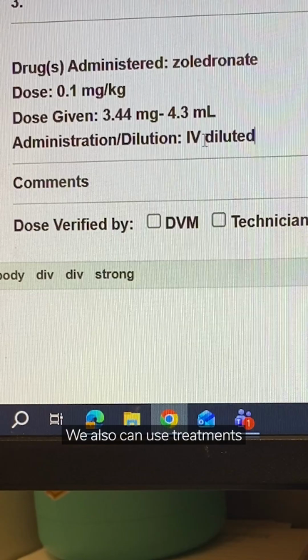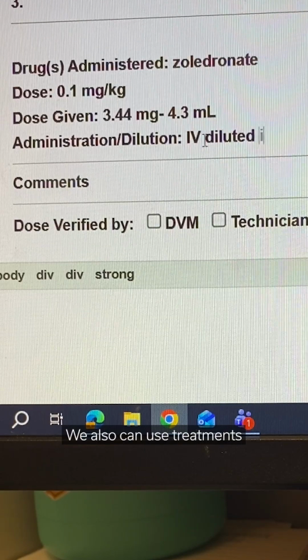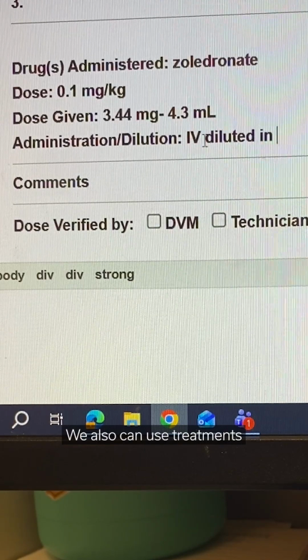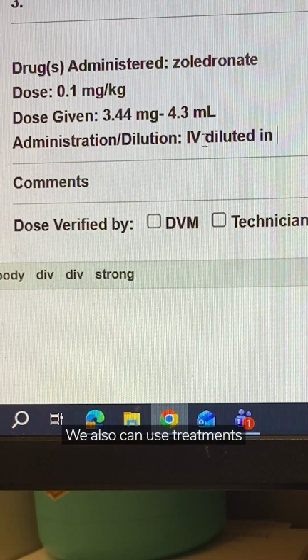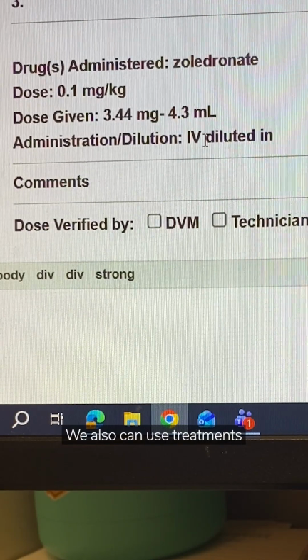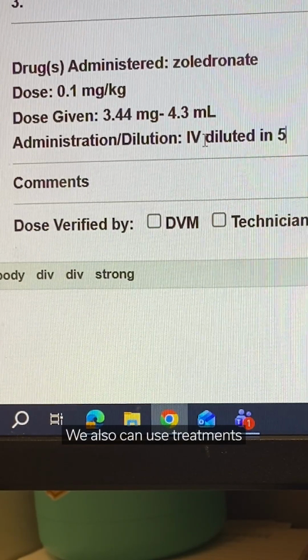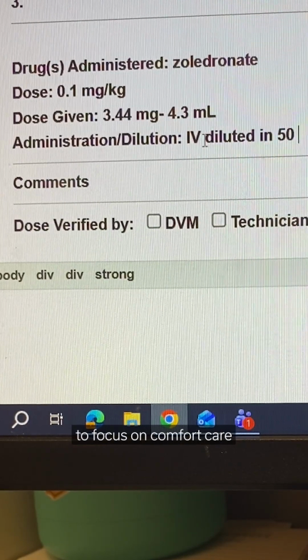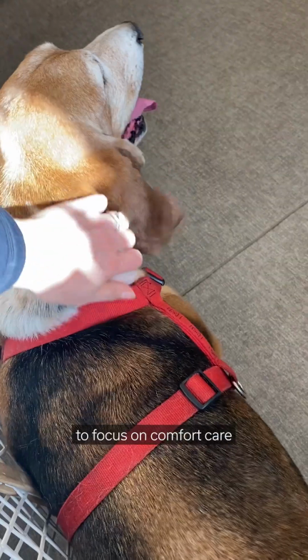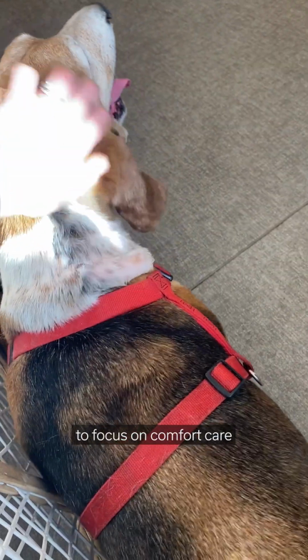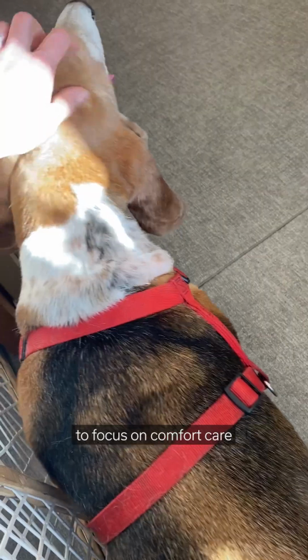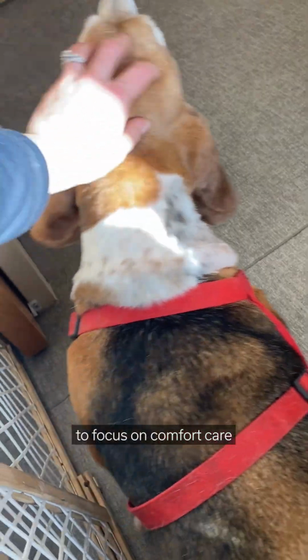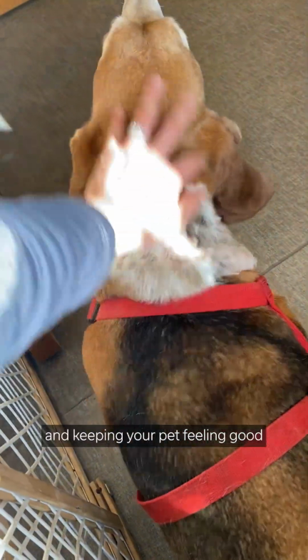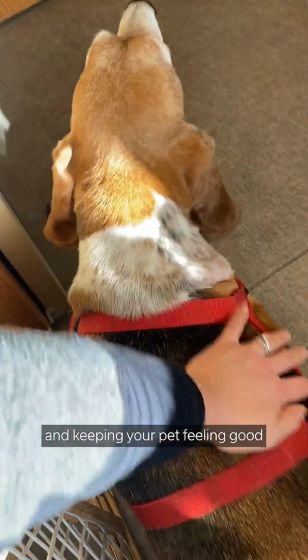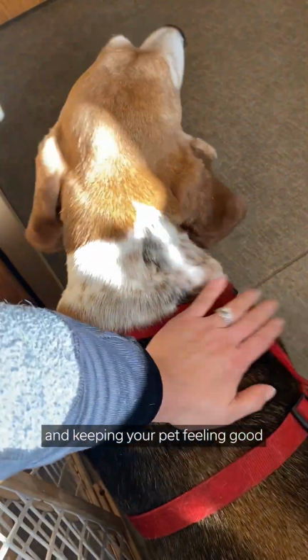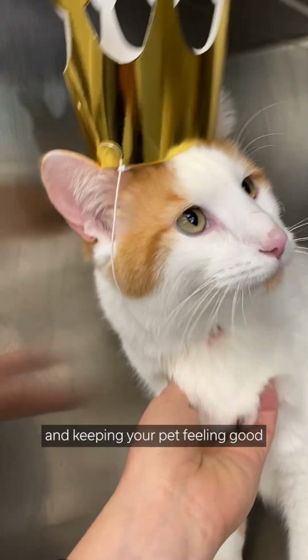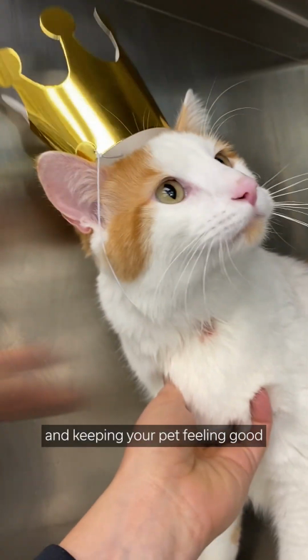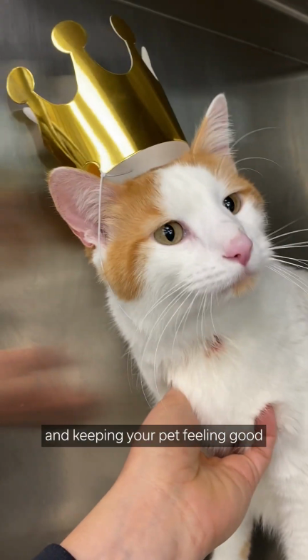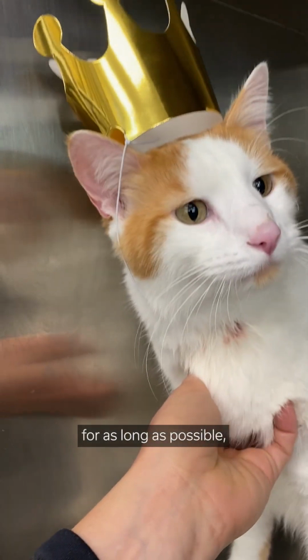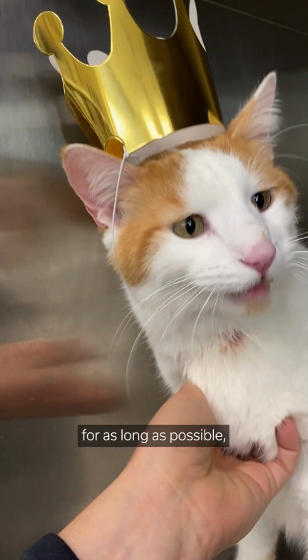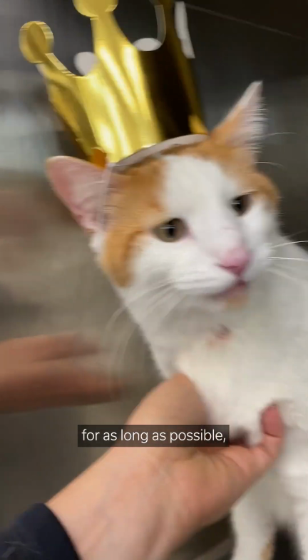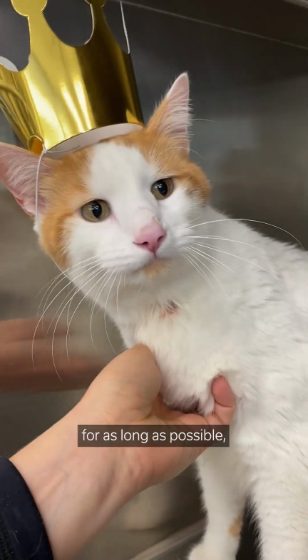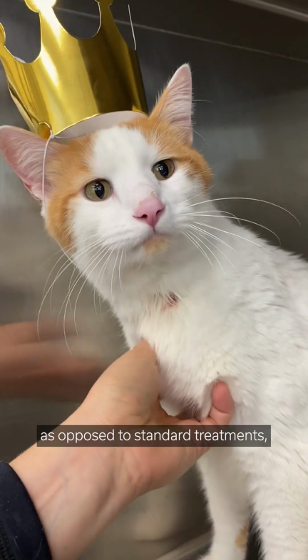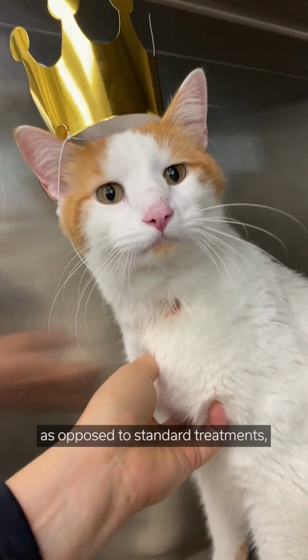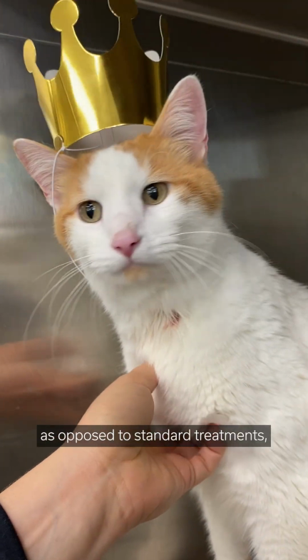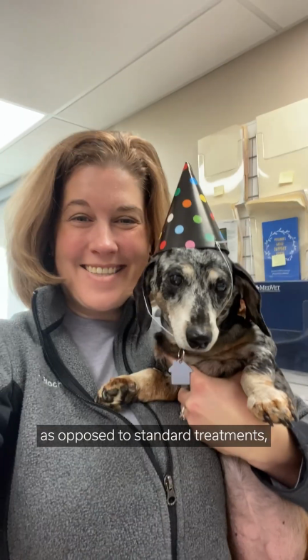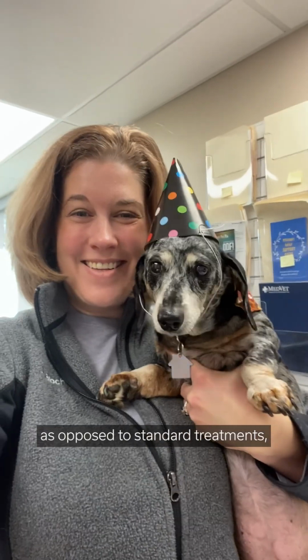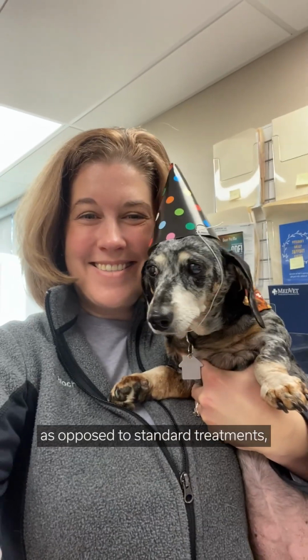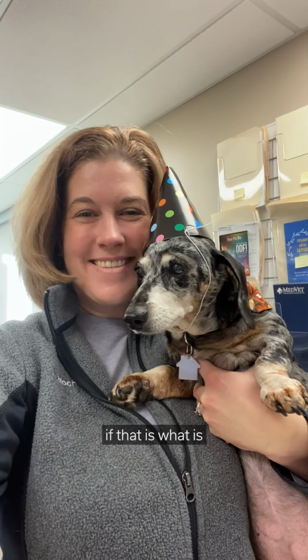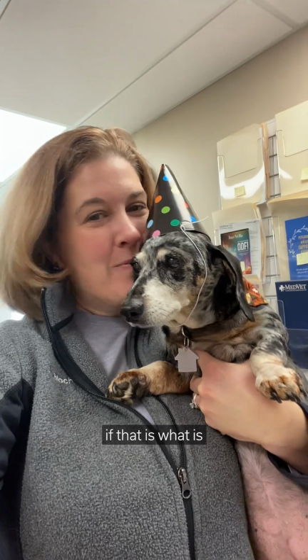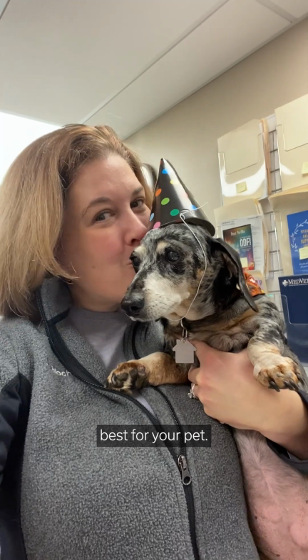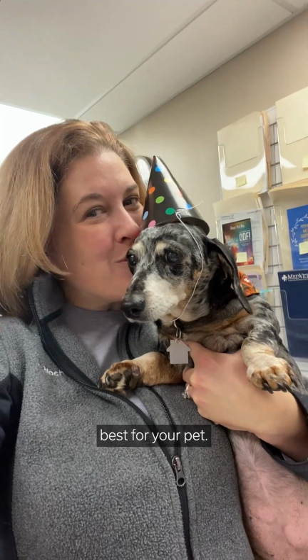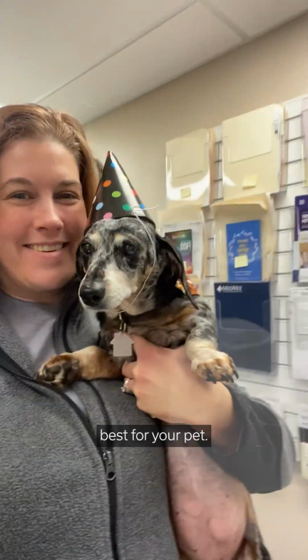We also can use treatments to focus on comfort care and keeping your pet feeling good for as long as possible, as opposed to standard treatments, if that is what is best for your pet.